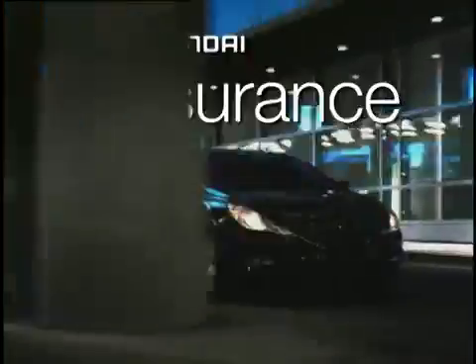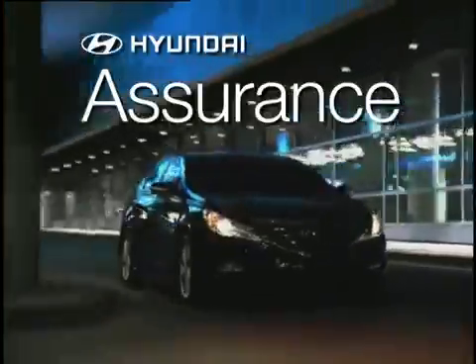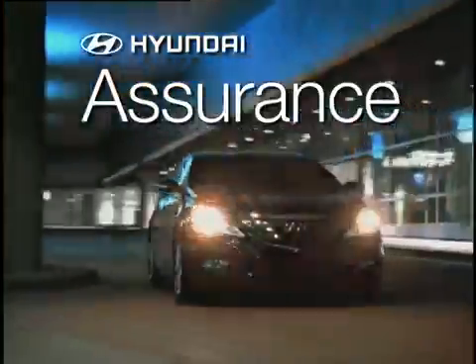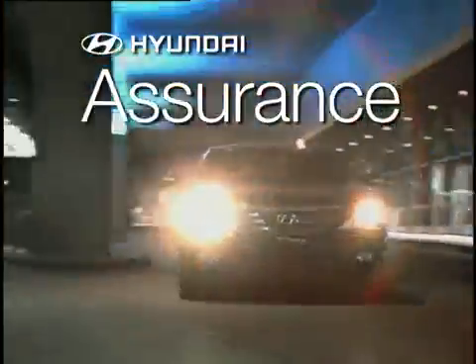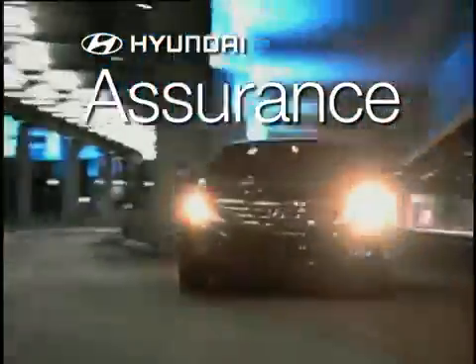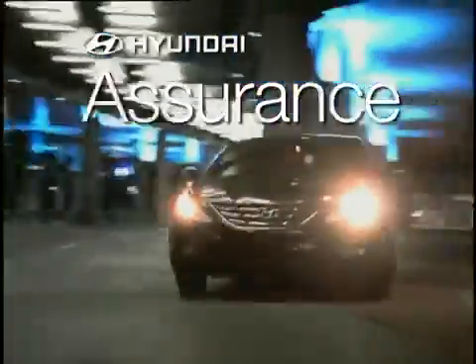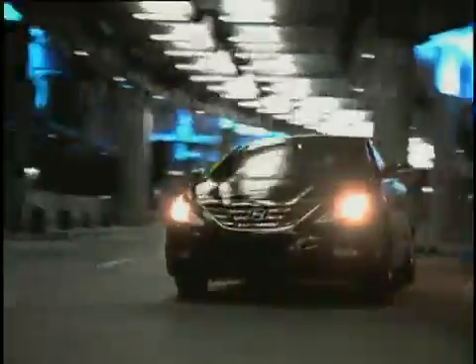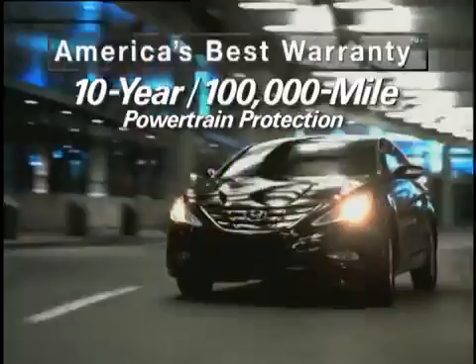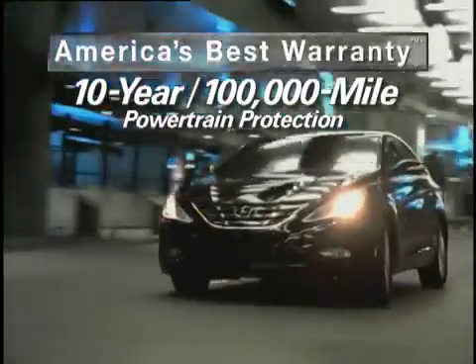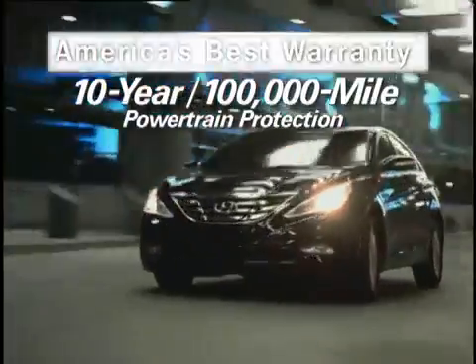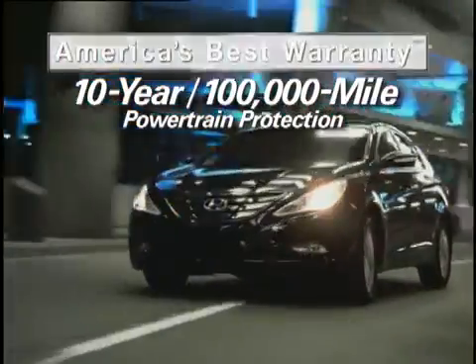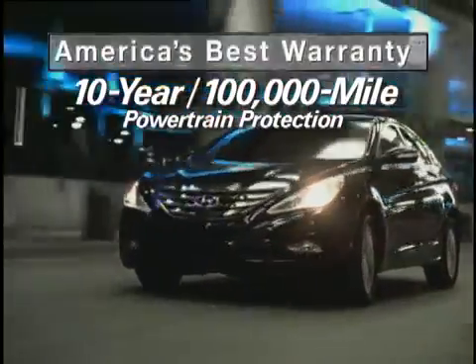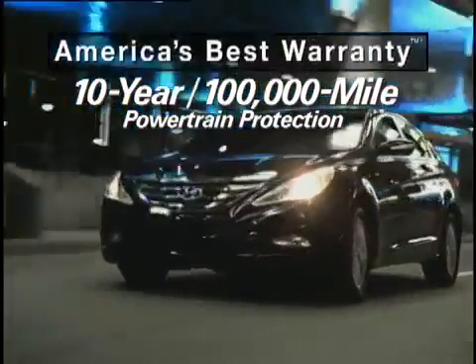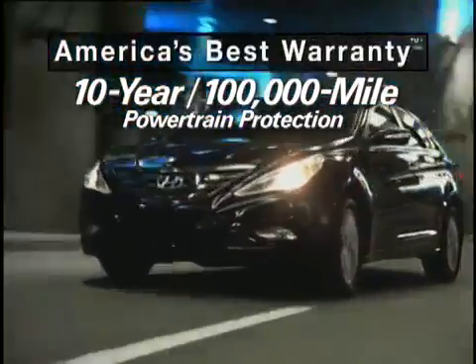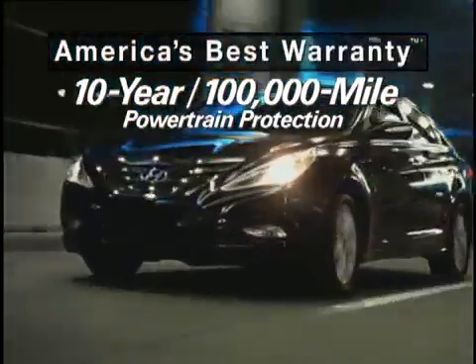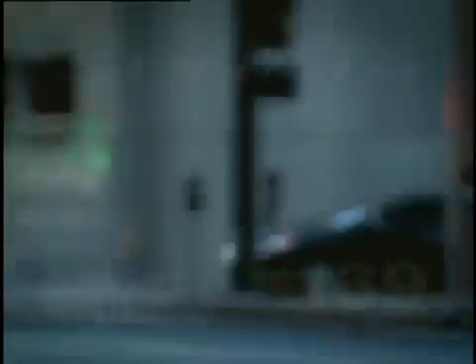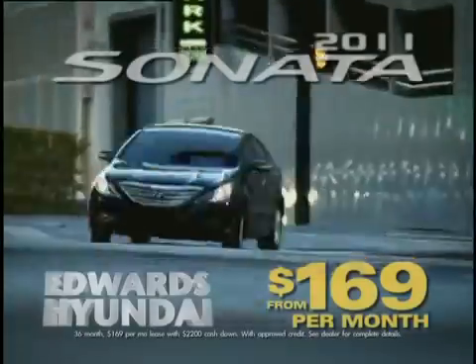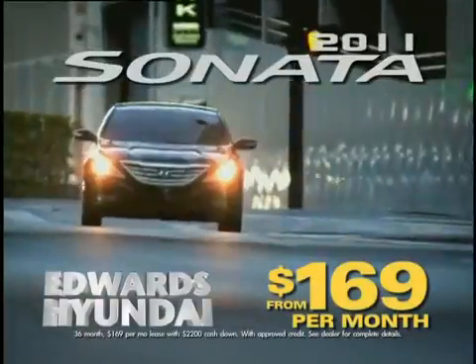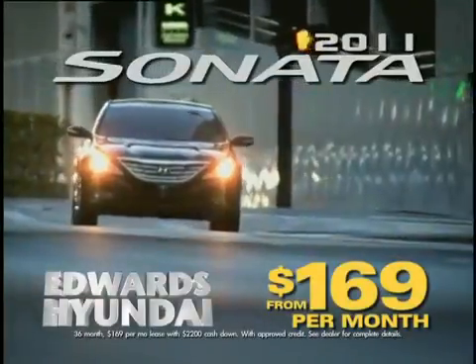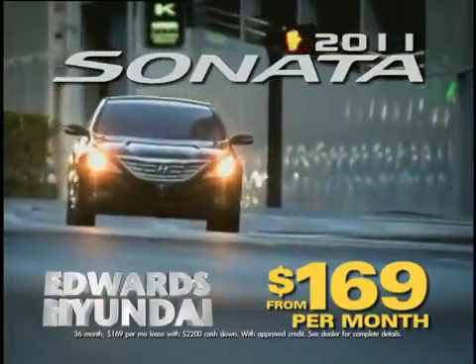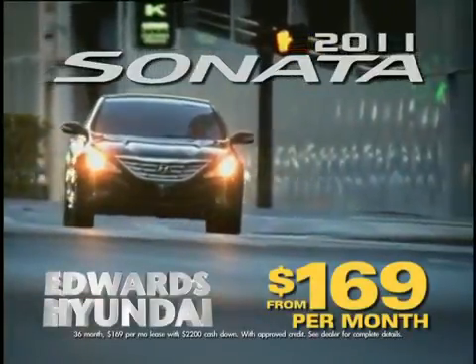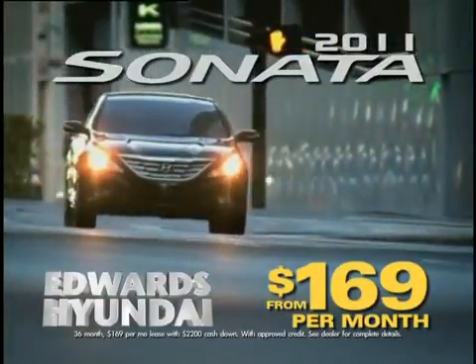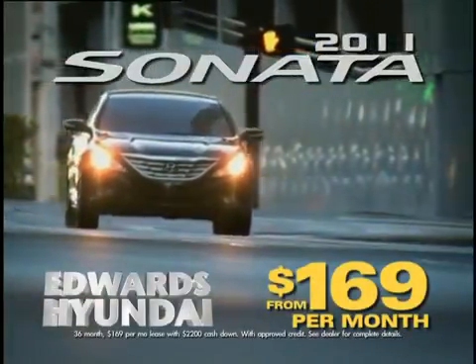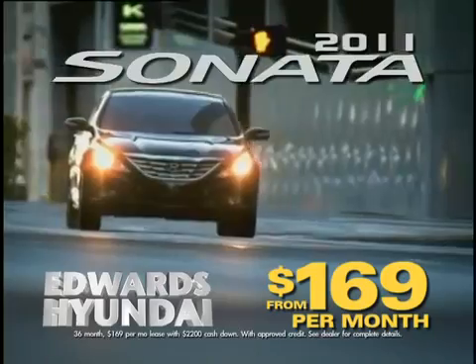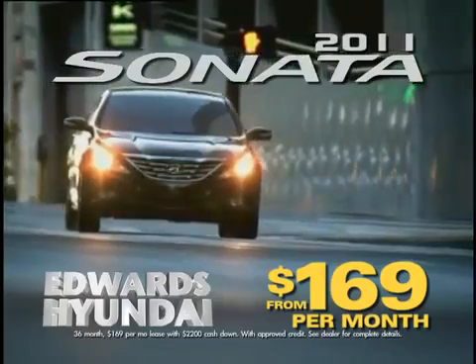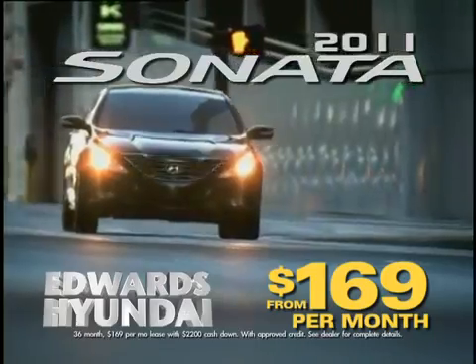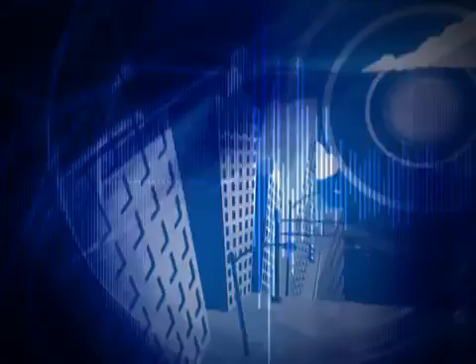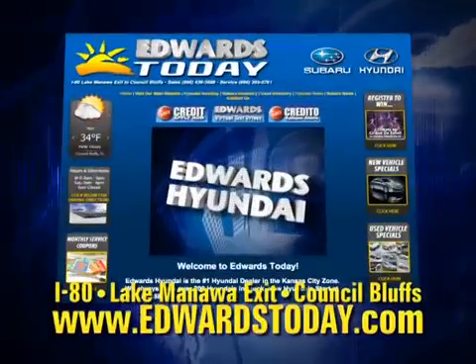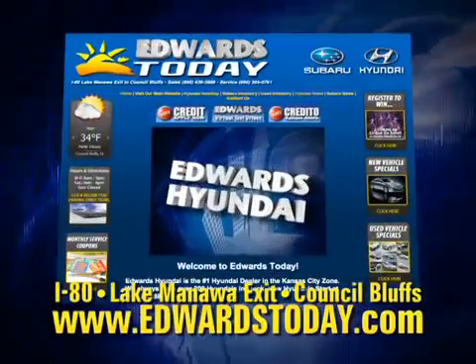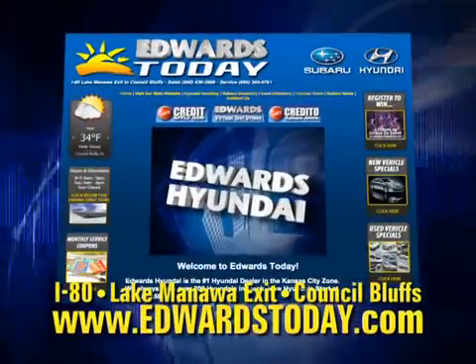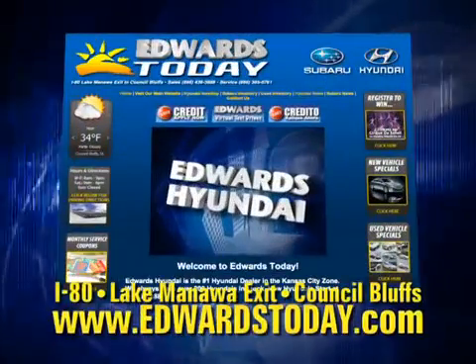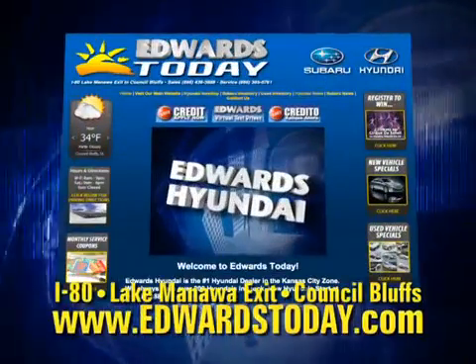Every new Sonata comes with Hyundai Assurance and Hyundai's 10-year, 100,000-mile warranty. Get to Edwards Hyundai in Council Bluffs today, just minutes from downtown Omaha, or visit edwardstoday.com.